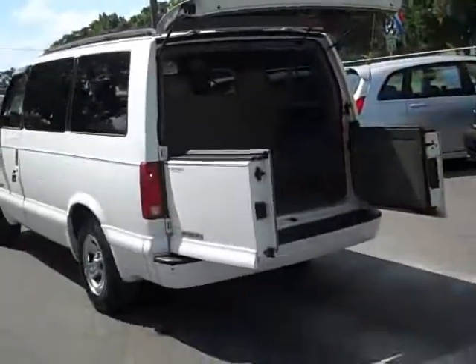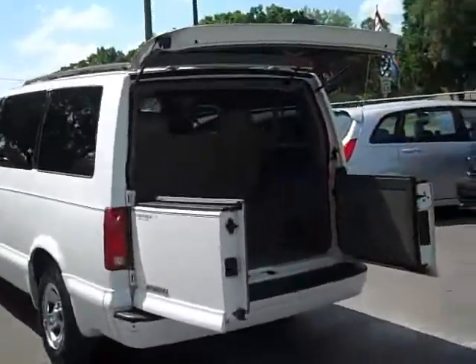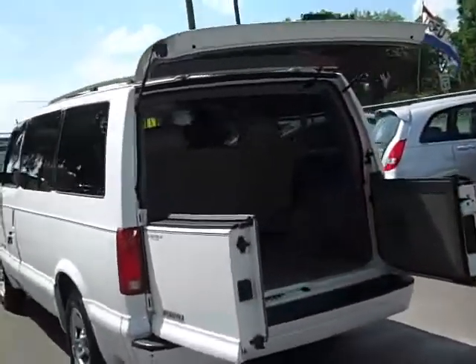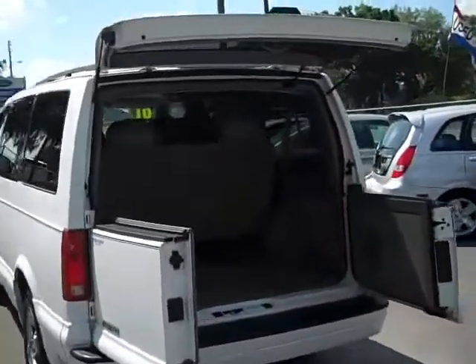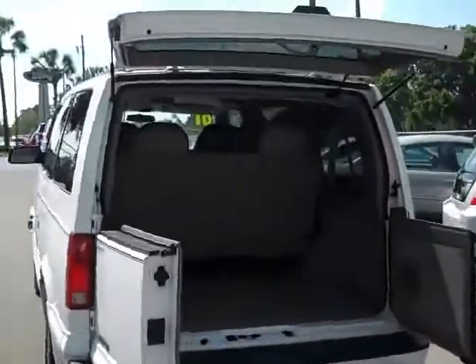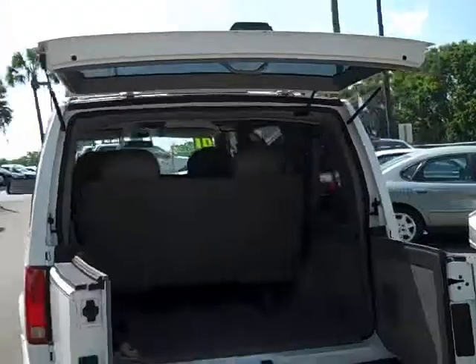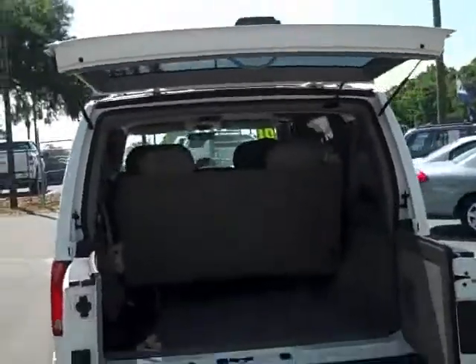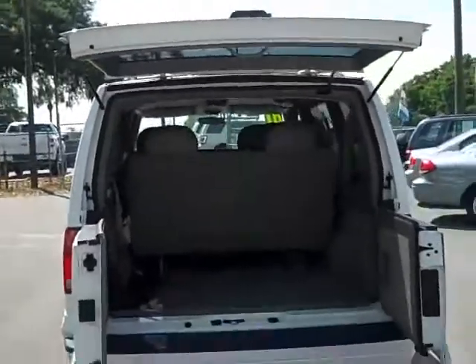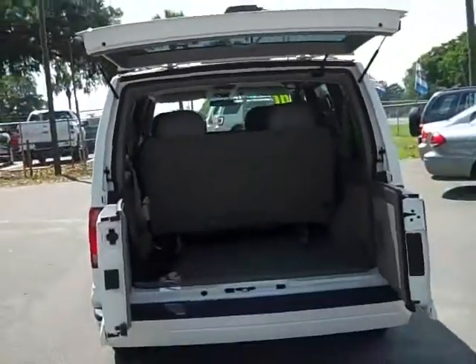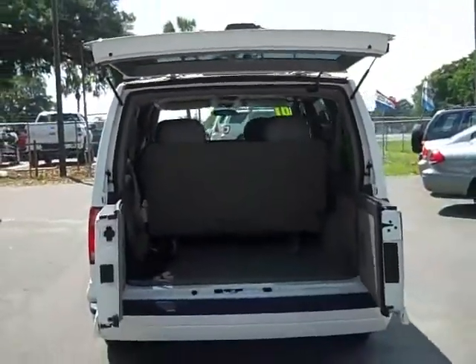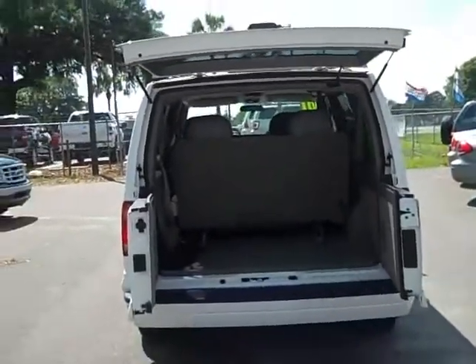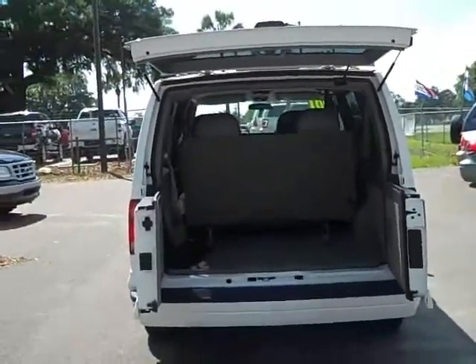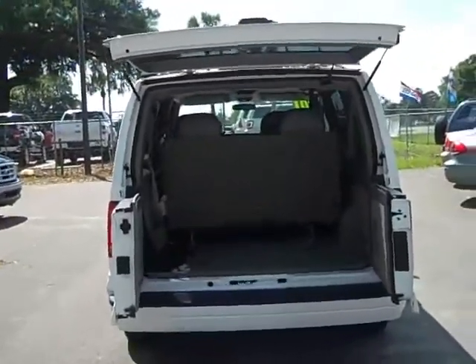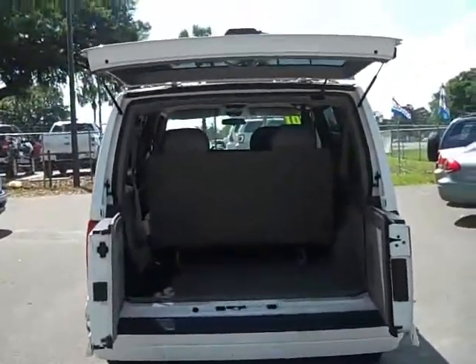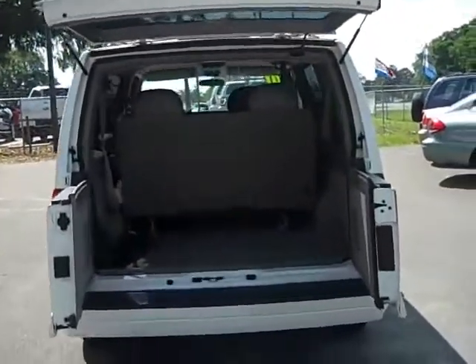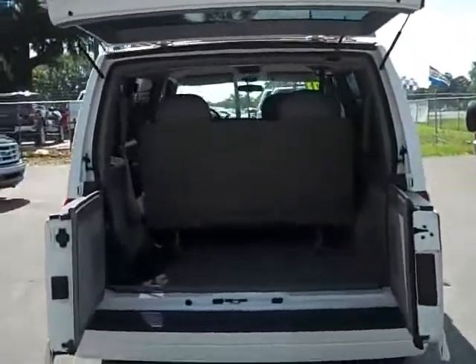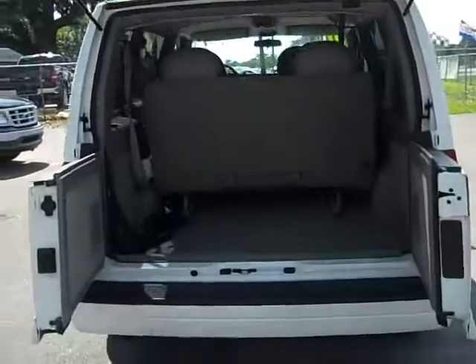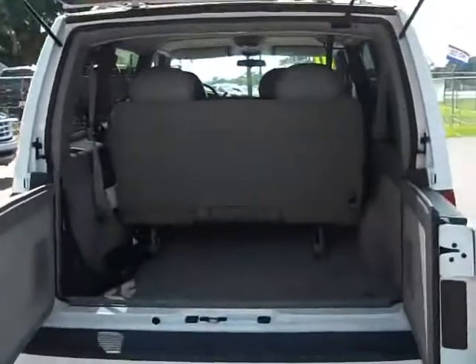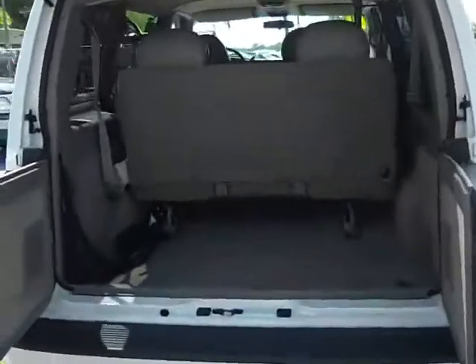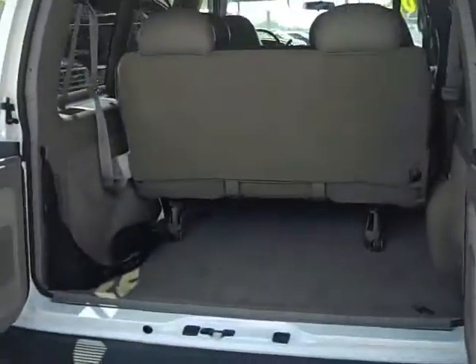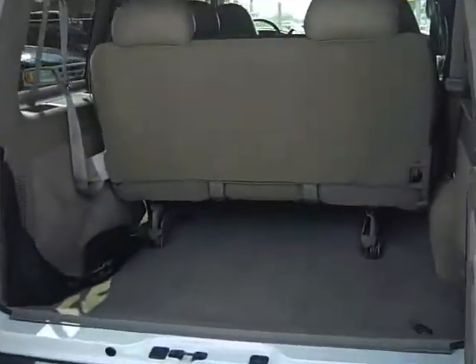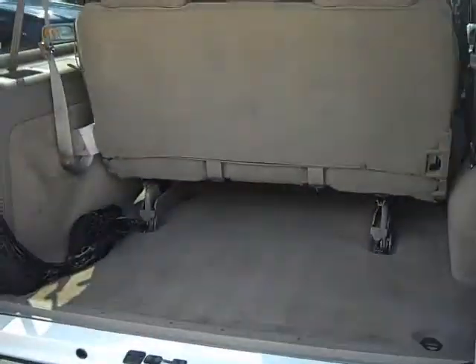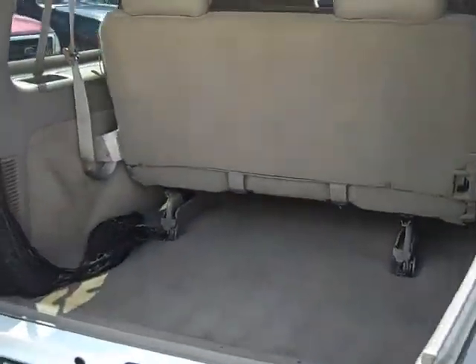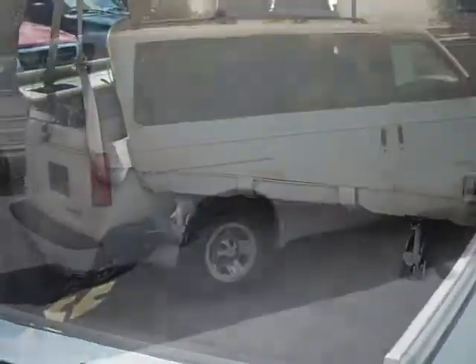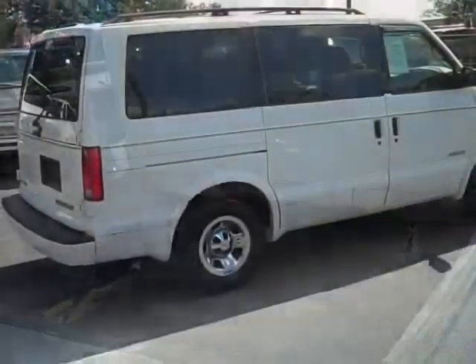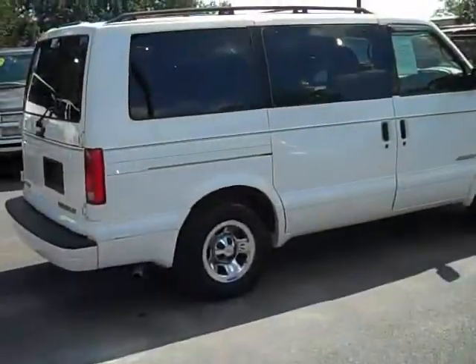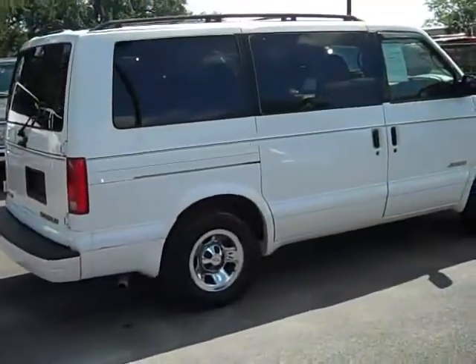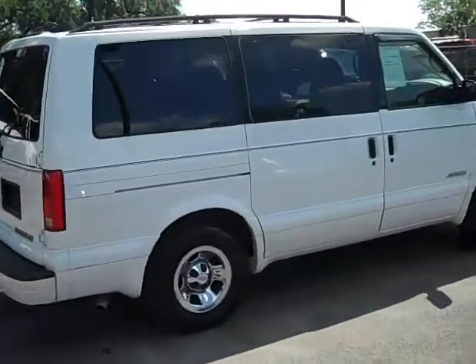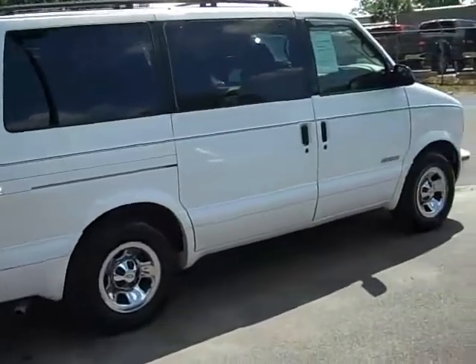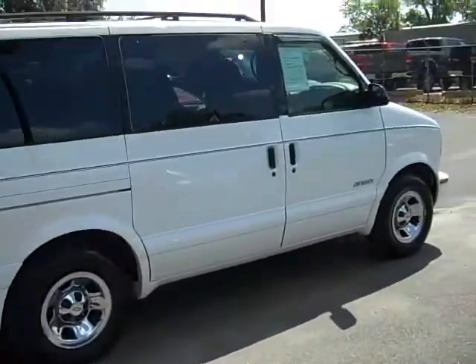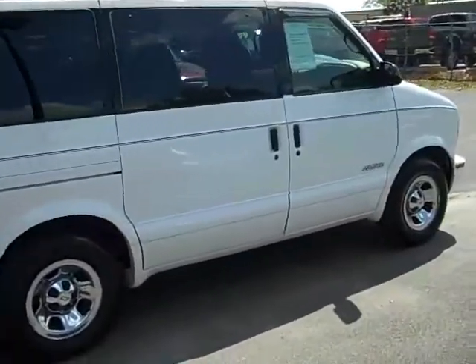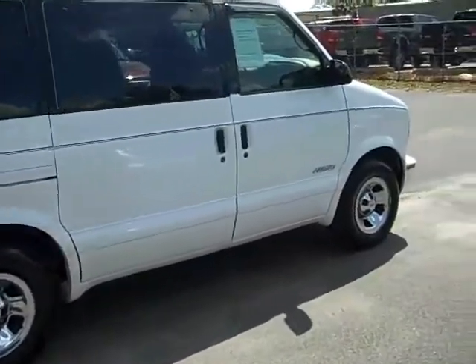Check out these doors — I opened them up so you could see just what I was talking about. I just think that's really neat. It allows you a lot of space to put things in here if you need to. Plus, there really is a lot of room back here. And as you can see, it's got the sliding door on the passenger side.